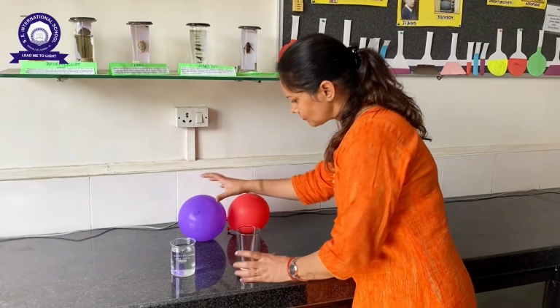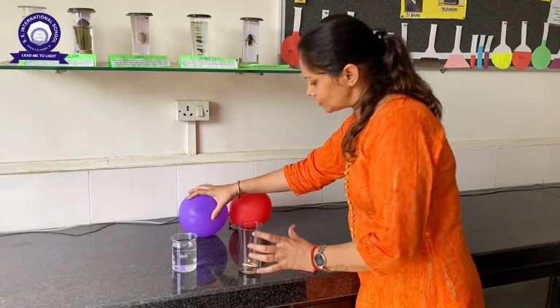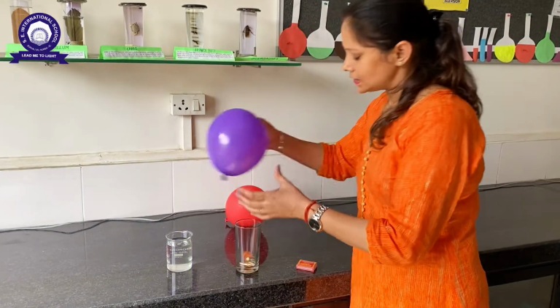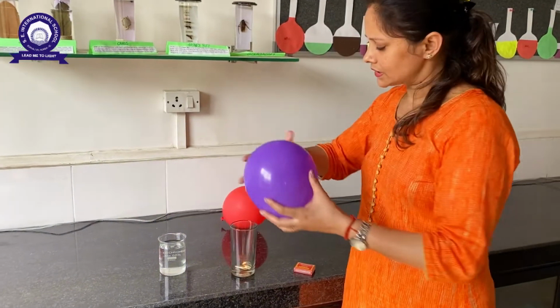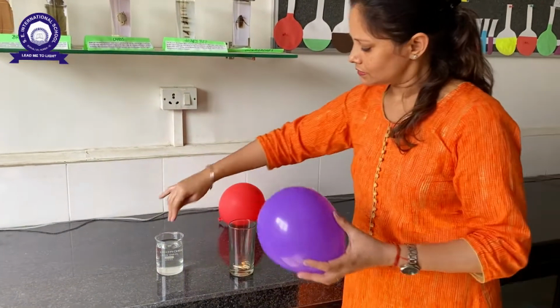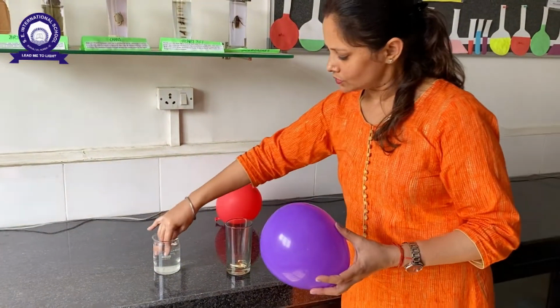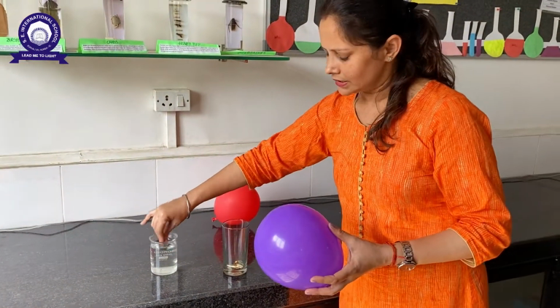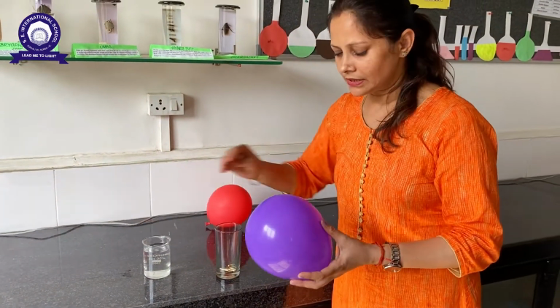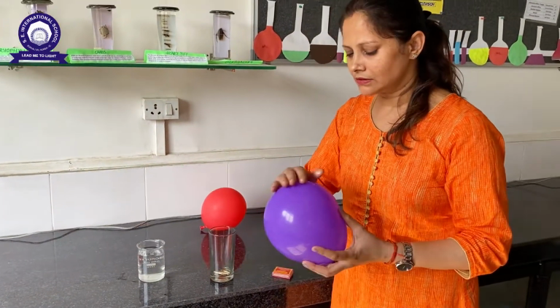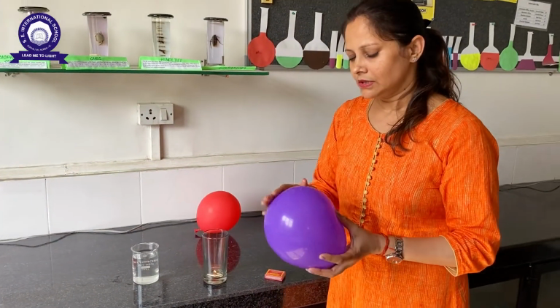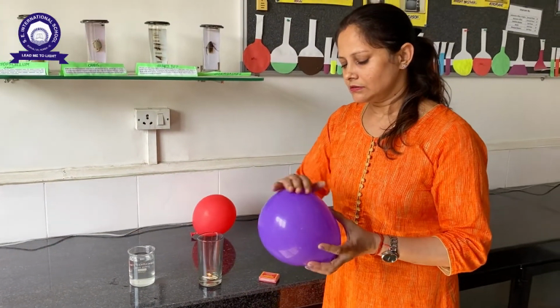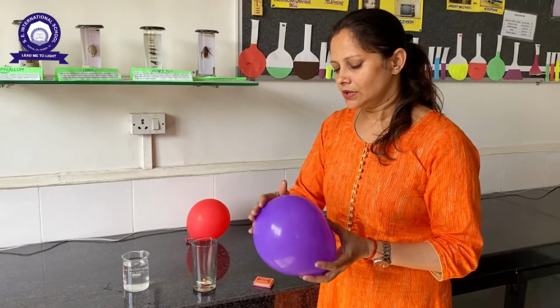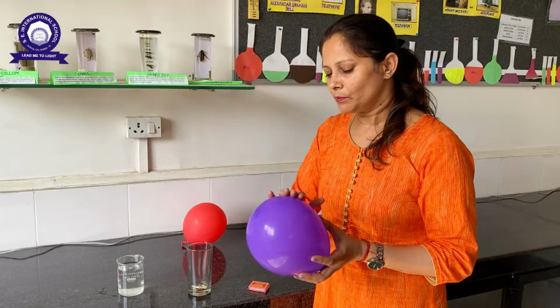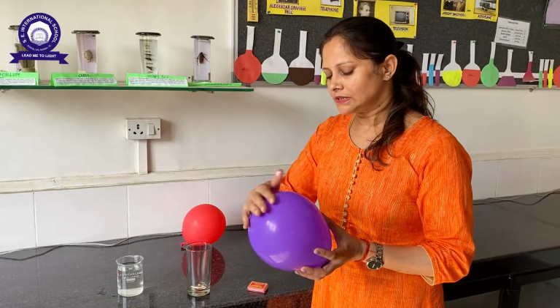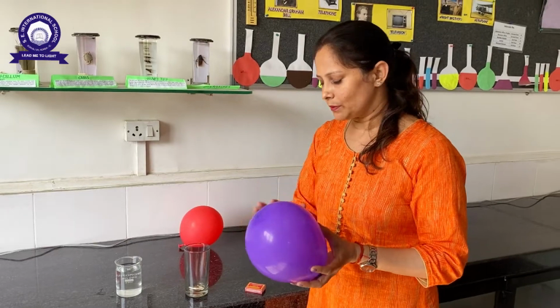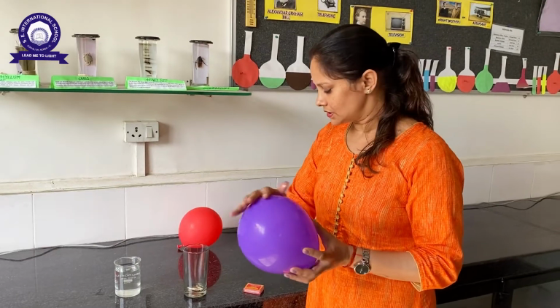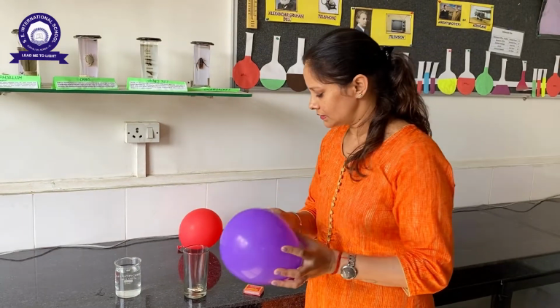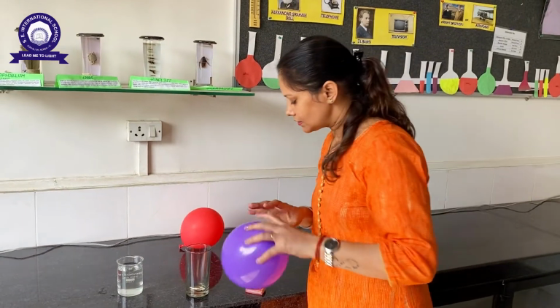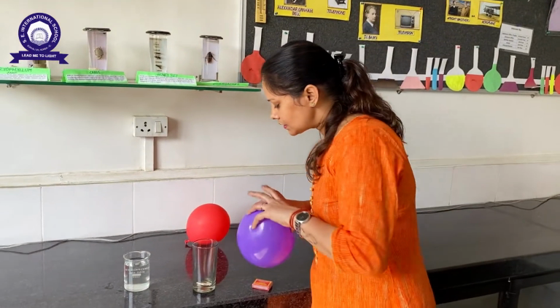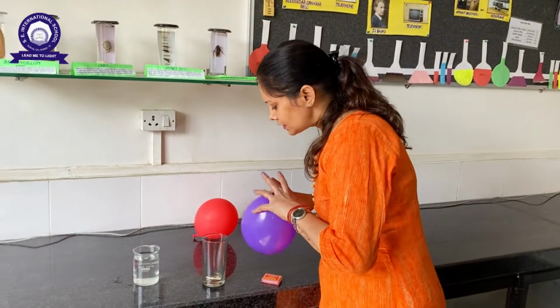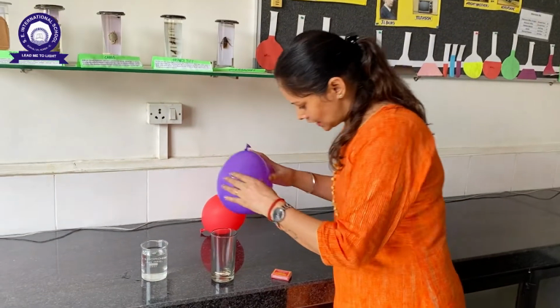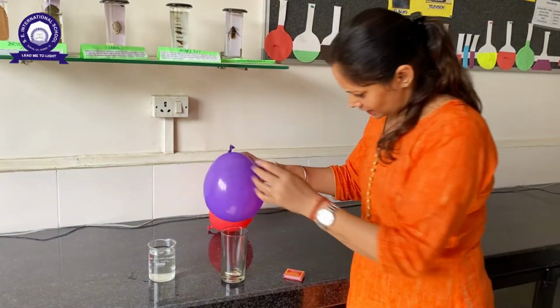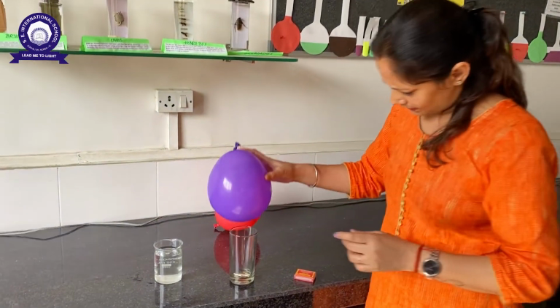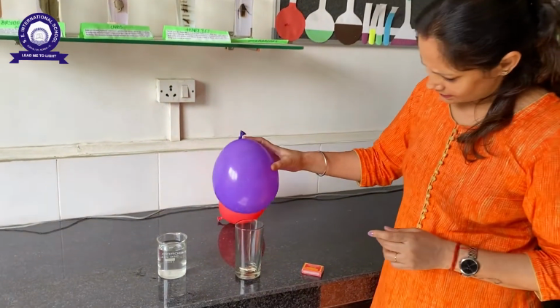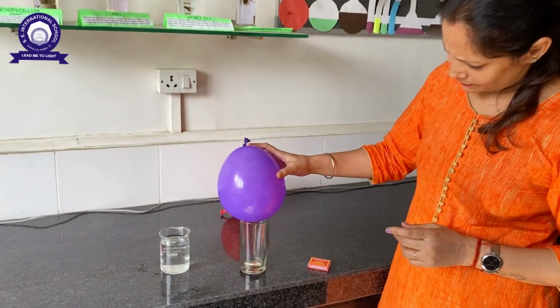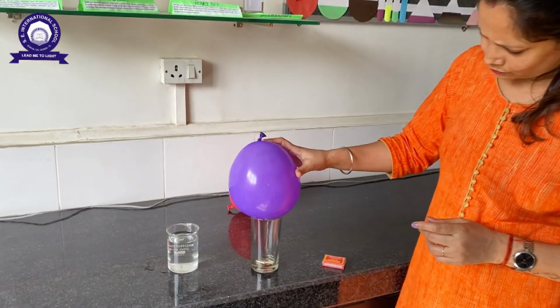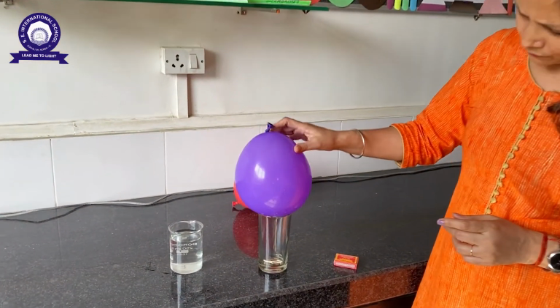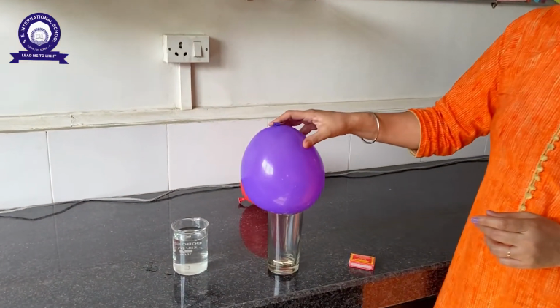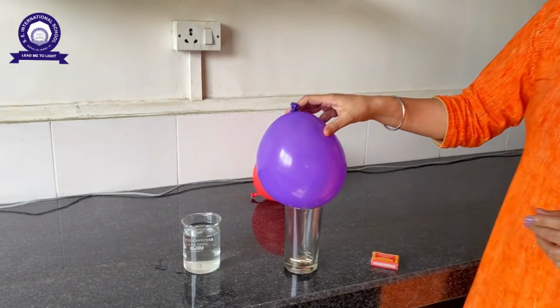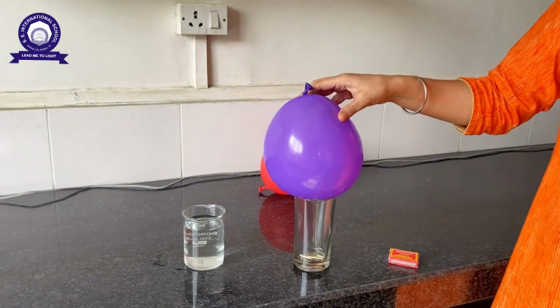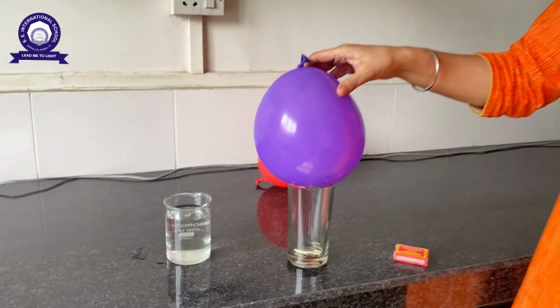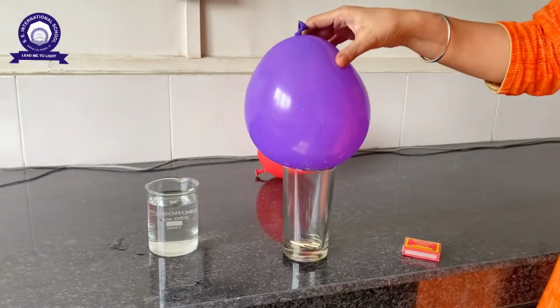I will just take a little water and make the rim a little wet. Now I will place this balloon over the glass.